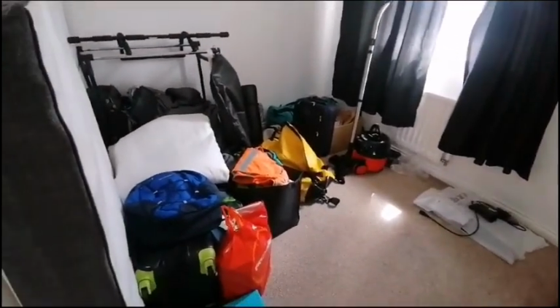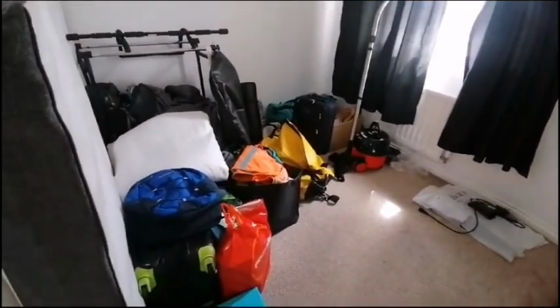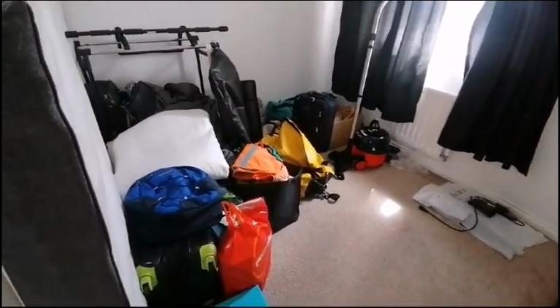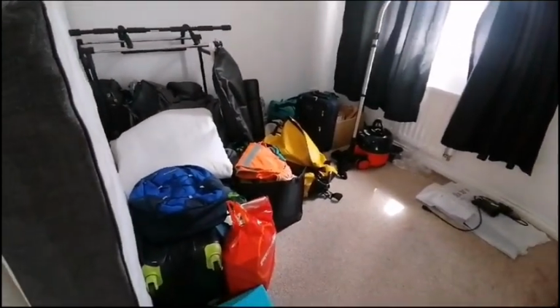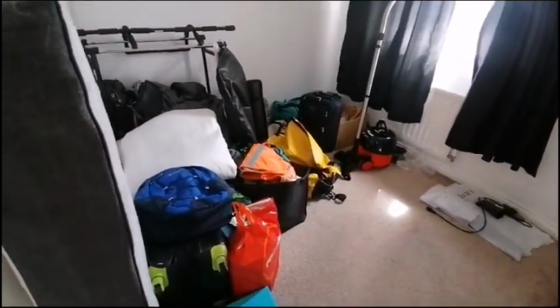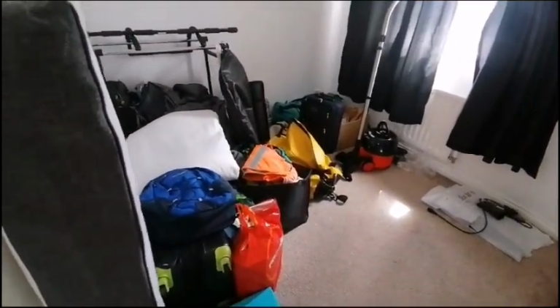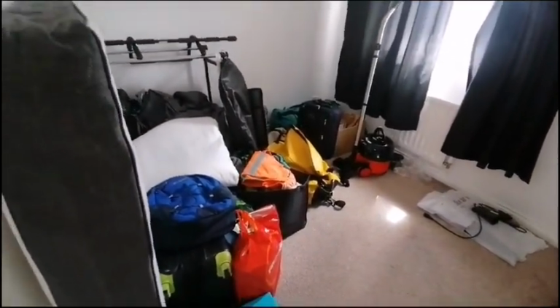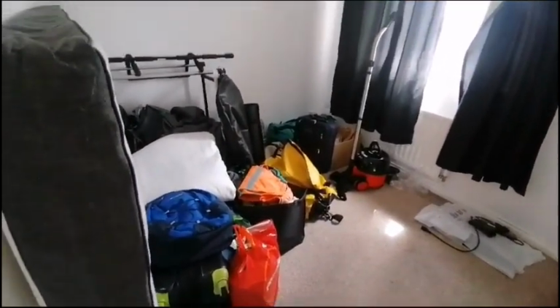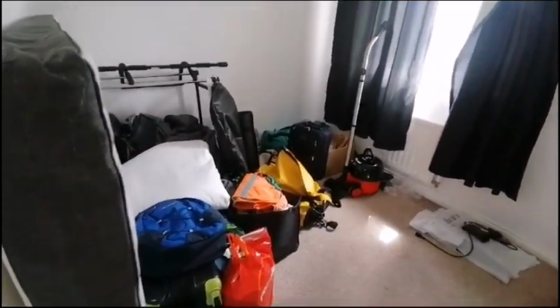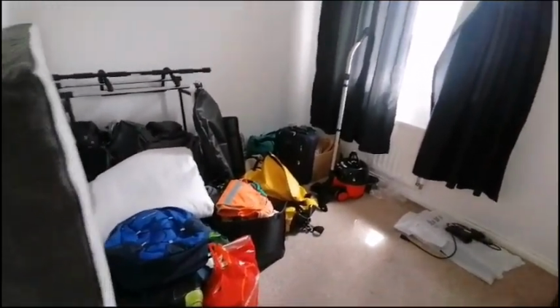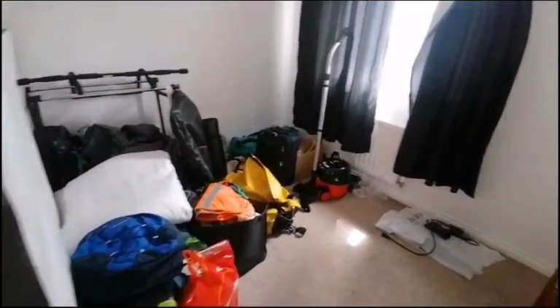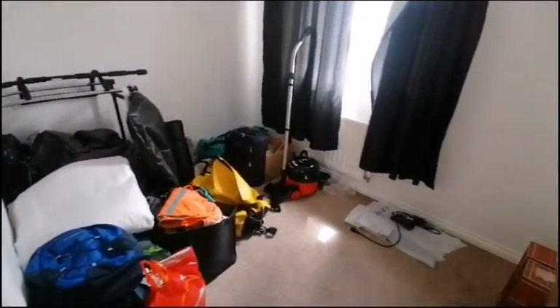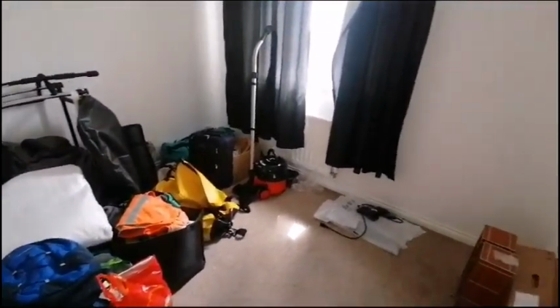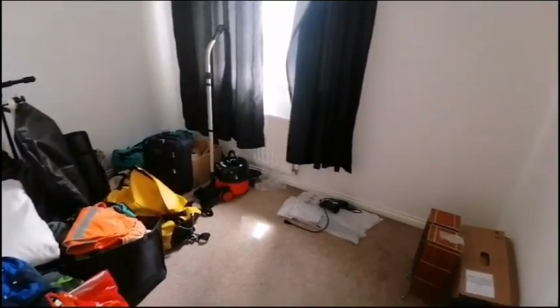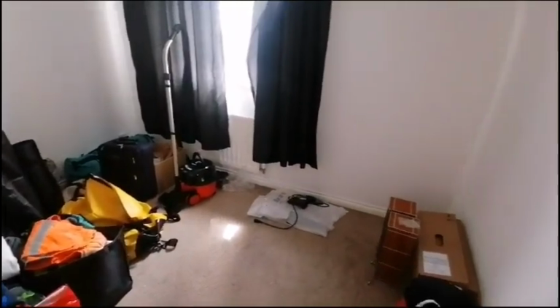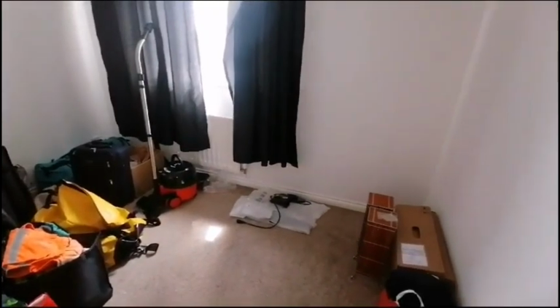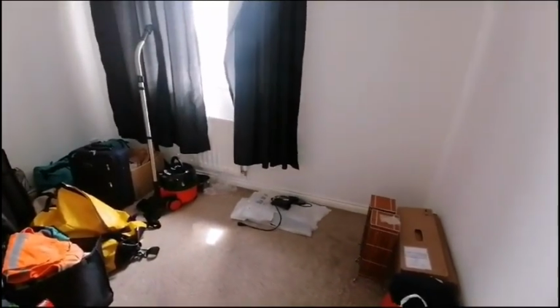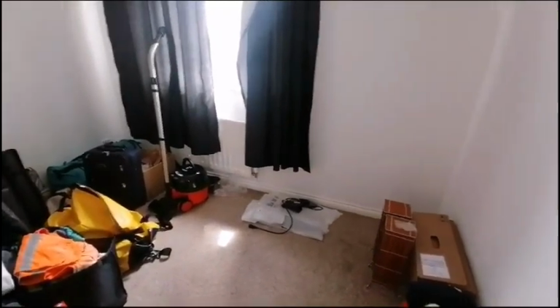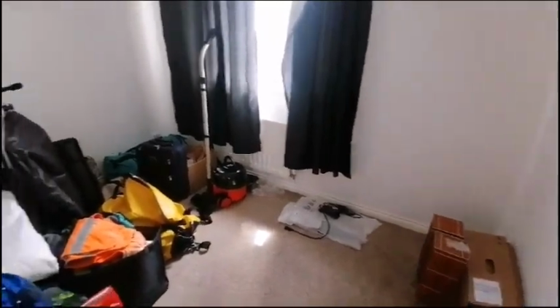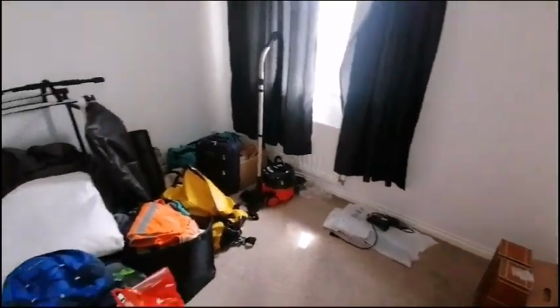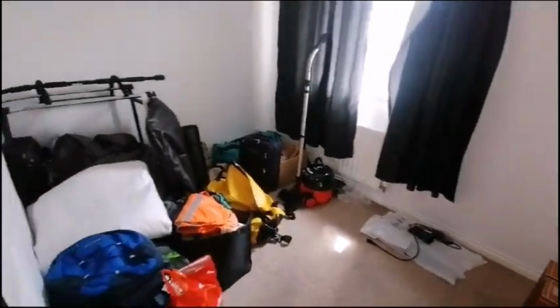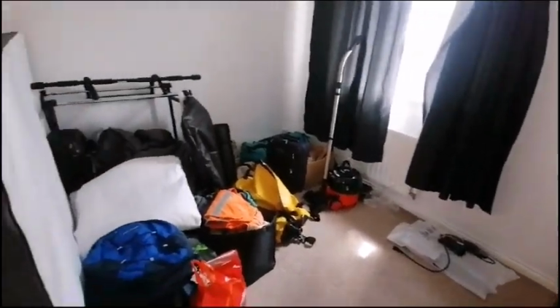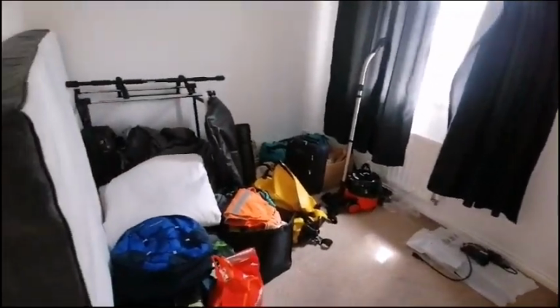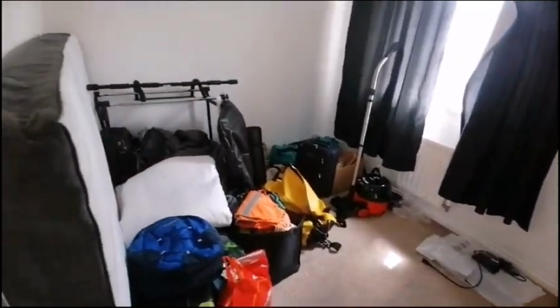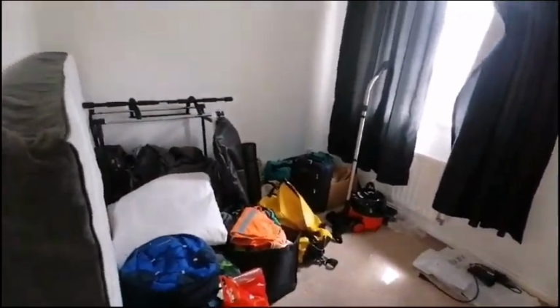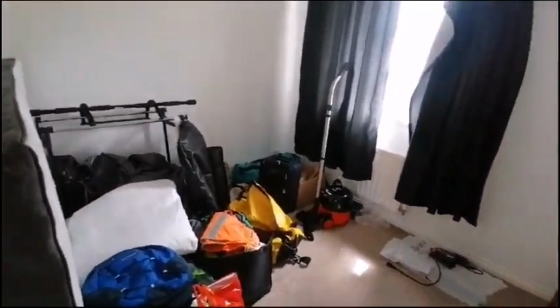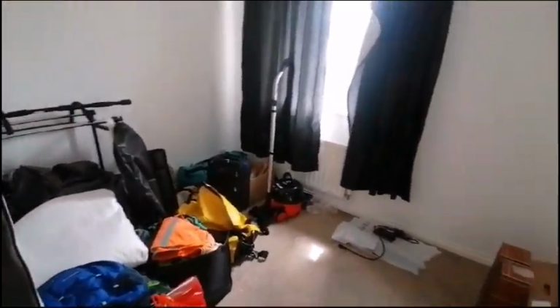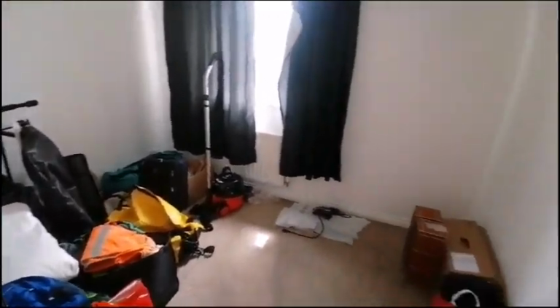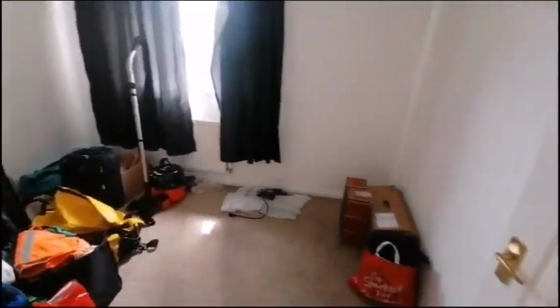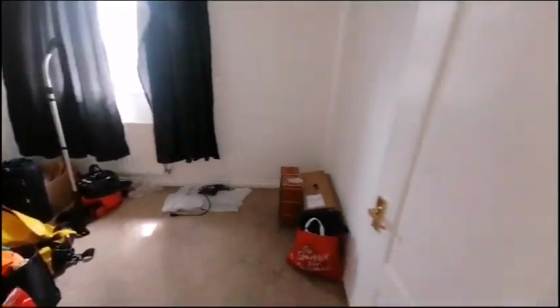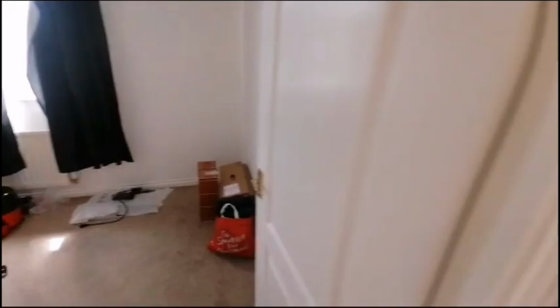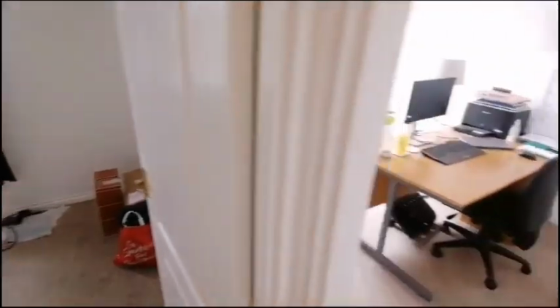This is the smallest room. The current tenants are in the process of moving out, so this room is currently being used to store a lot of their belongings.